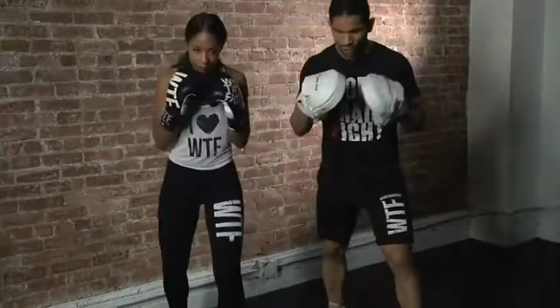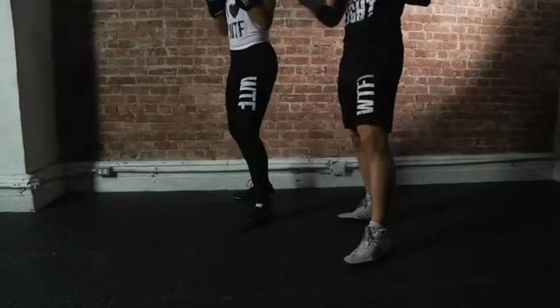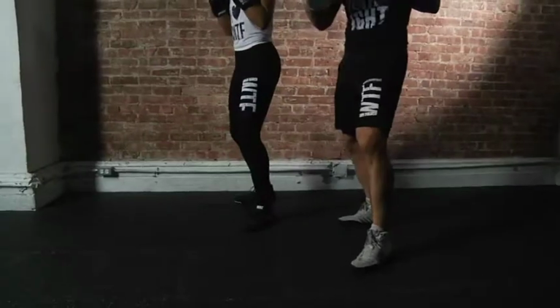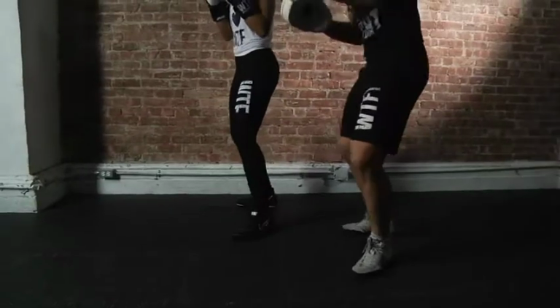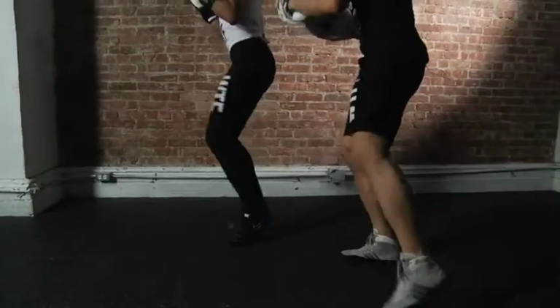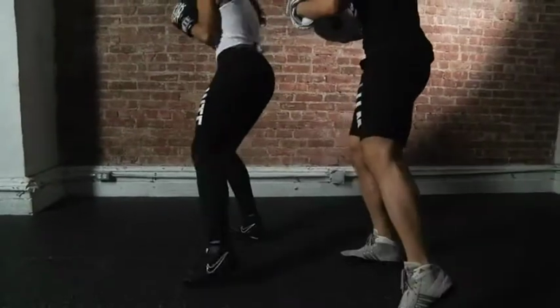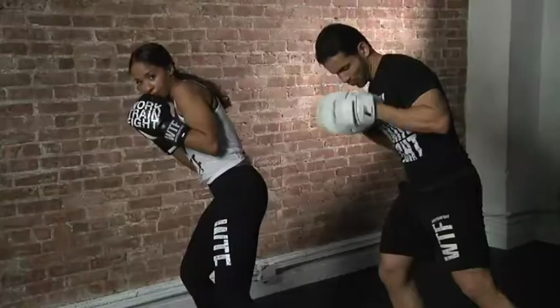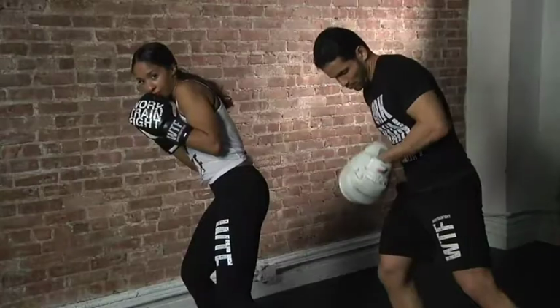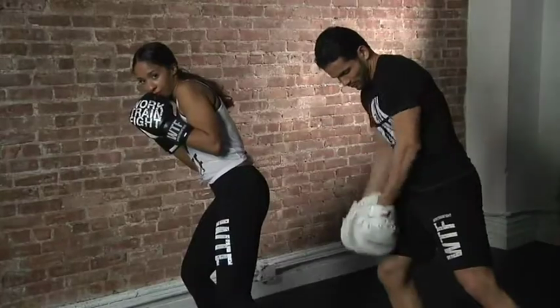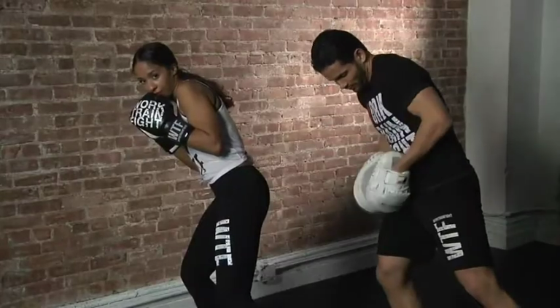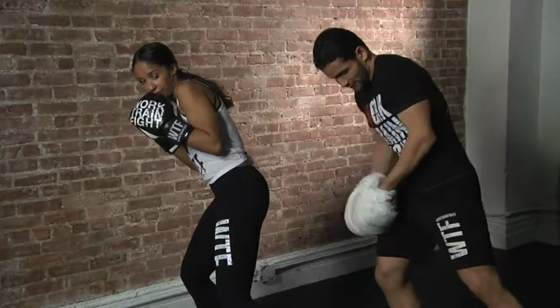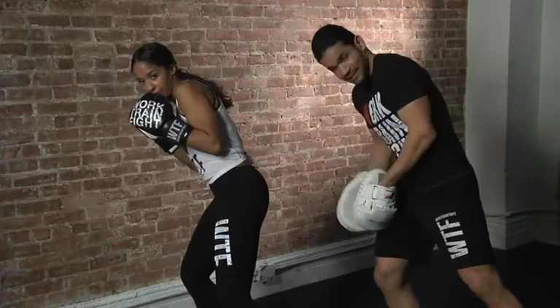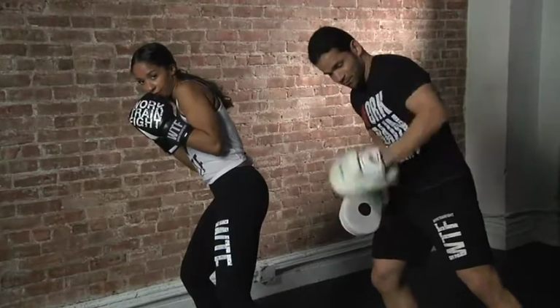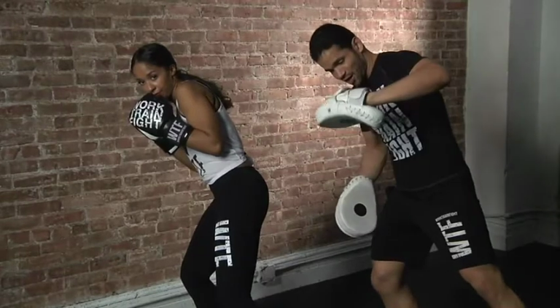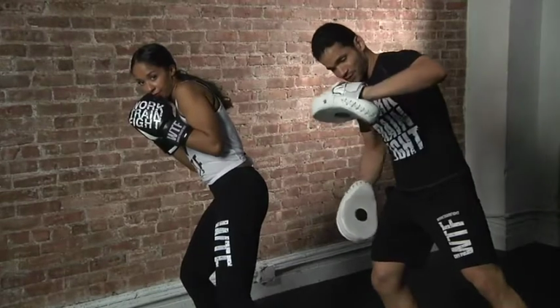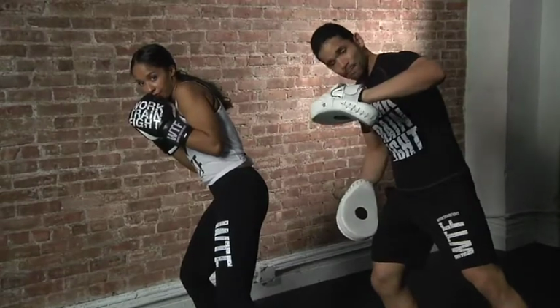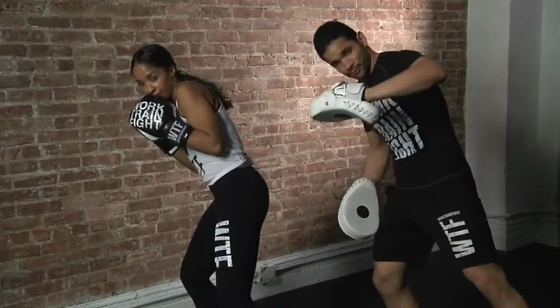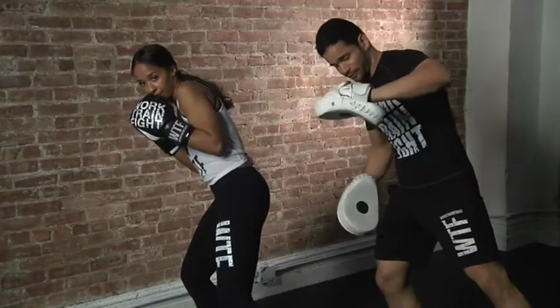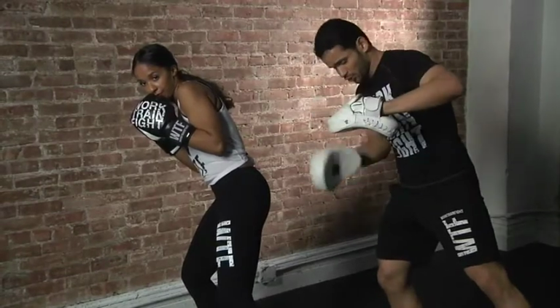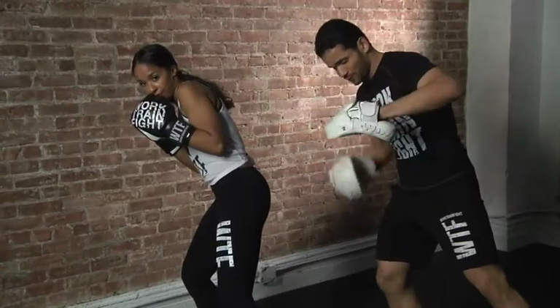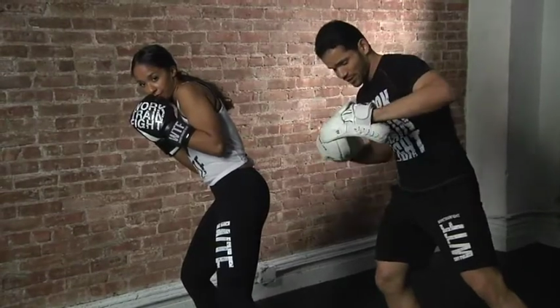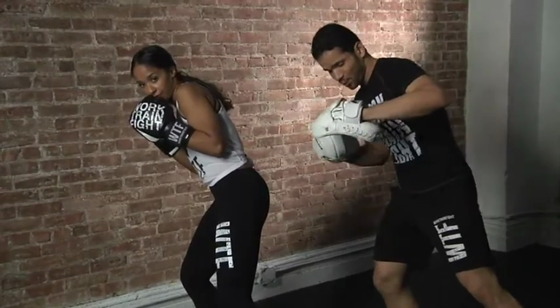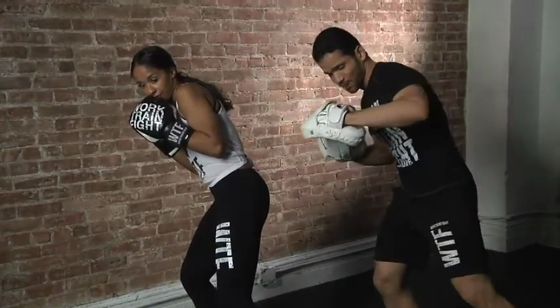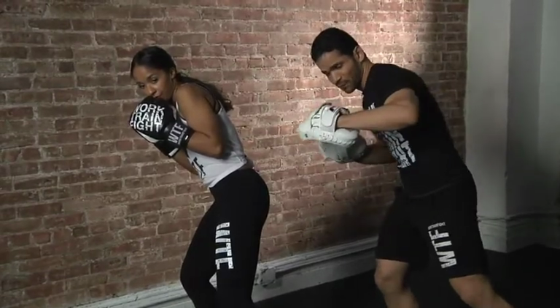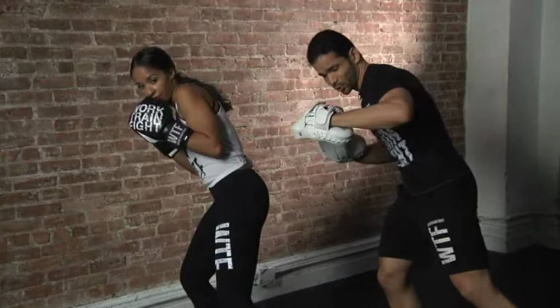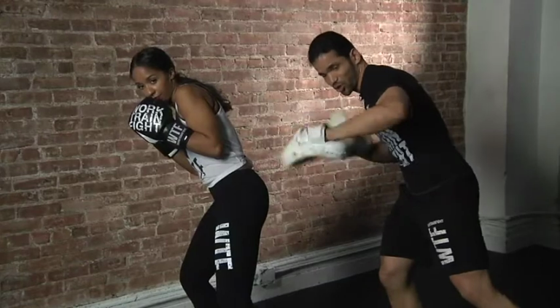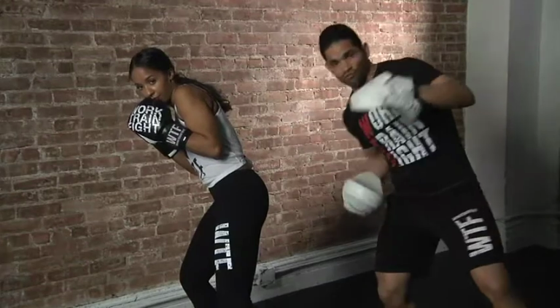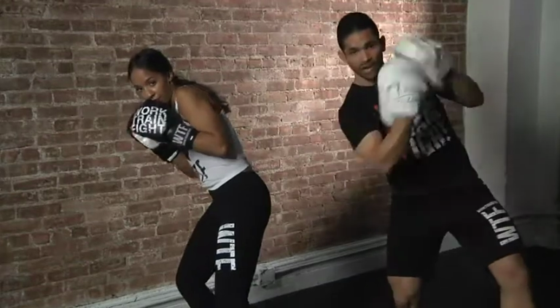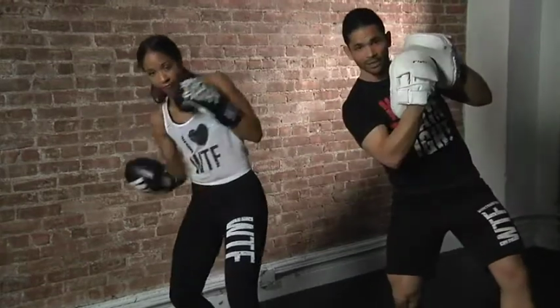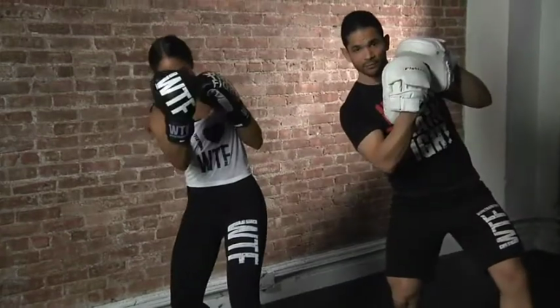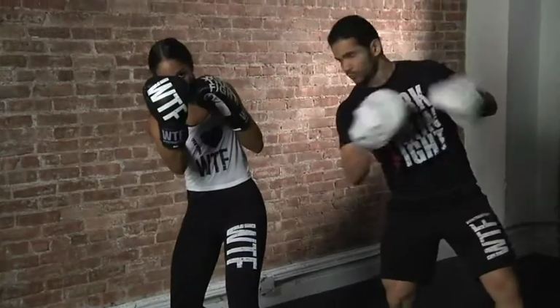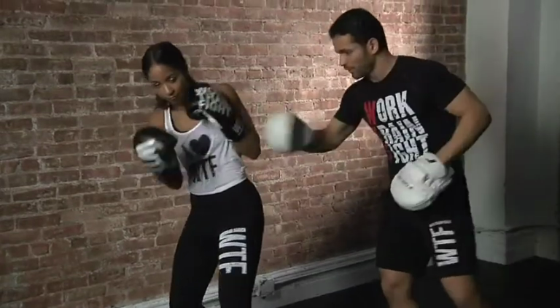Get ready — shuffle. And from there, all my weight's underneath. This leg is pretty much underneath the opponent. So right from there, I'm going to have all this power to come up with a strong right uppercut. Boom.